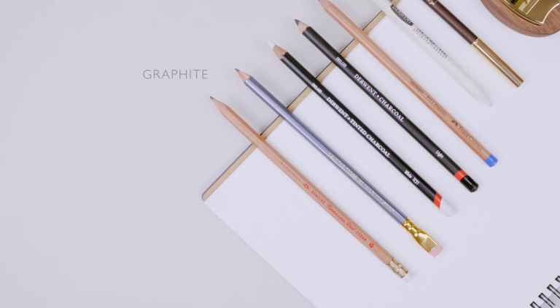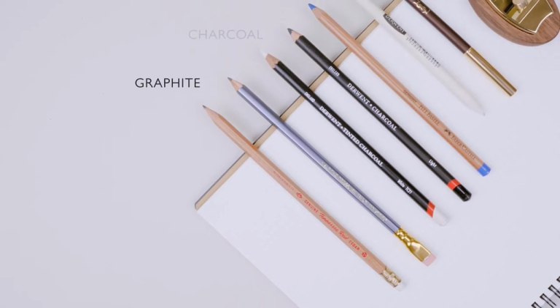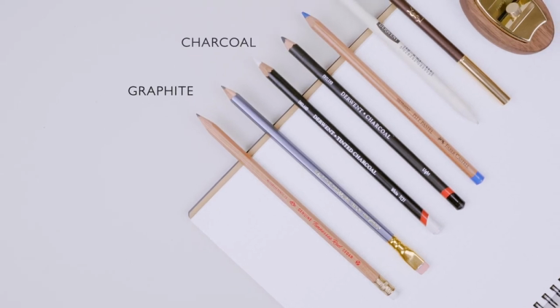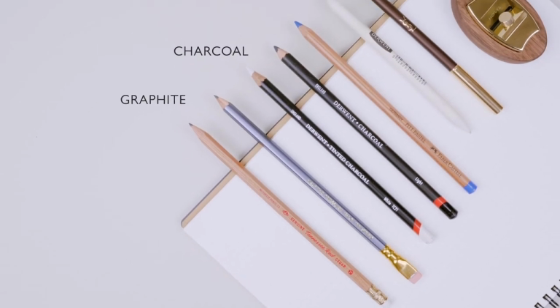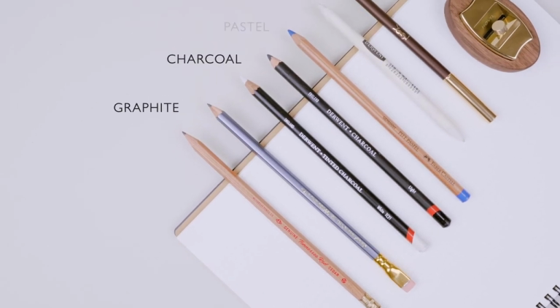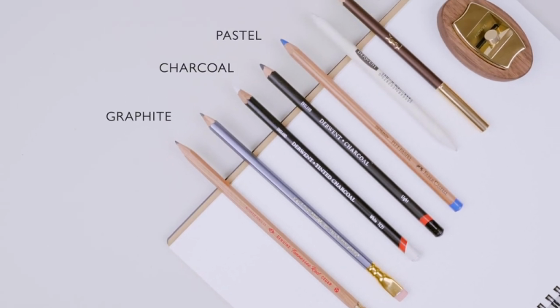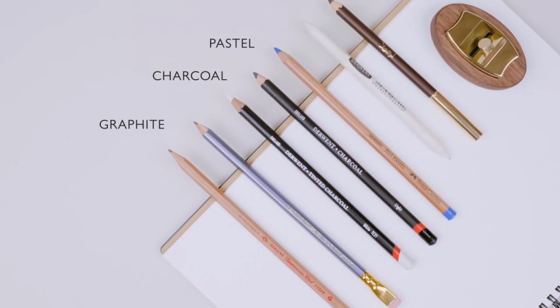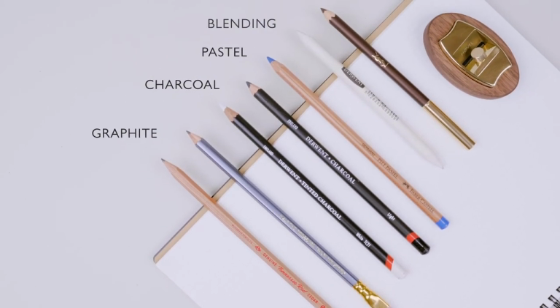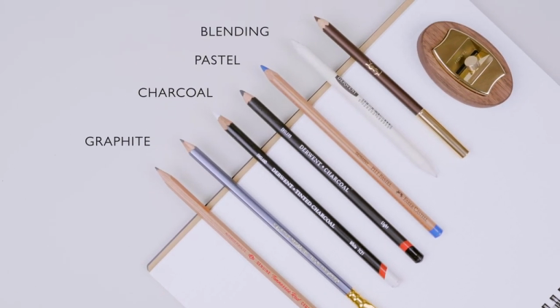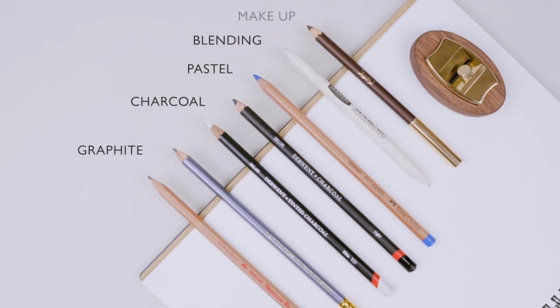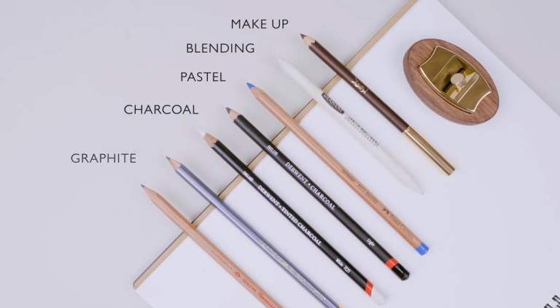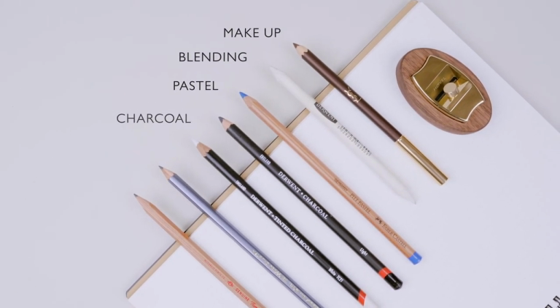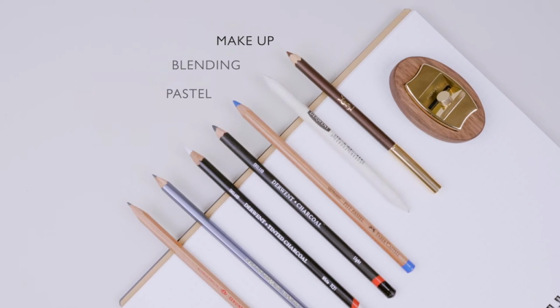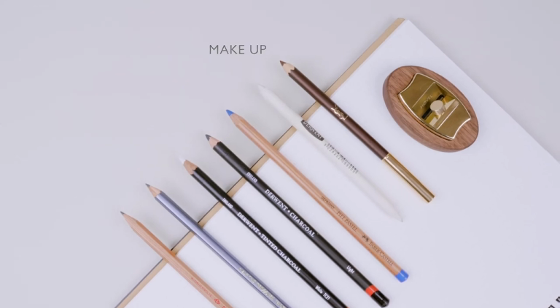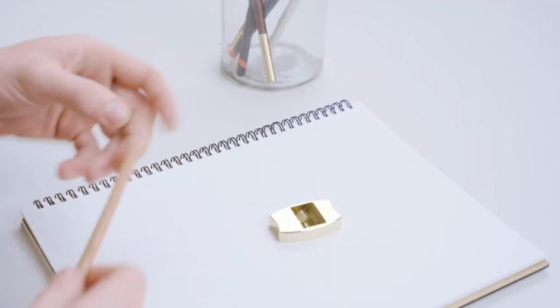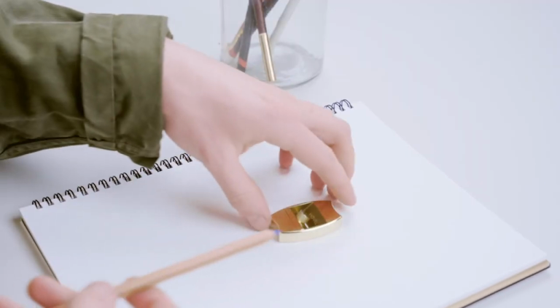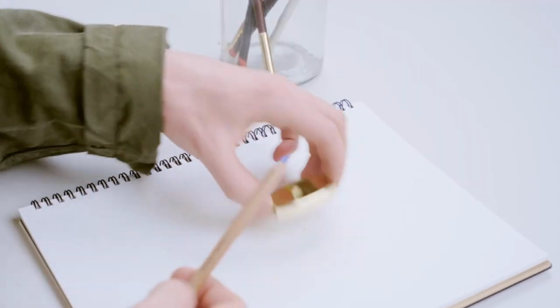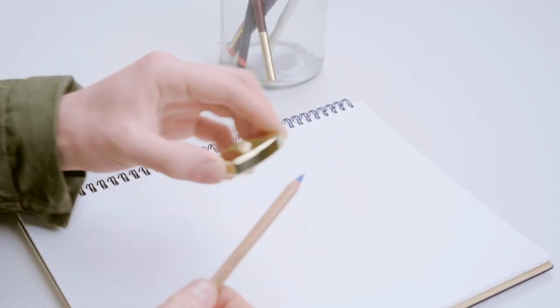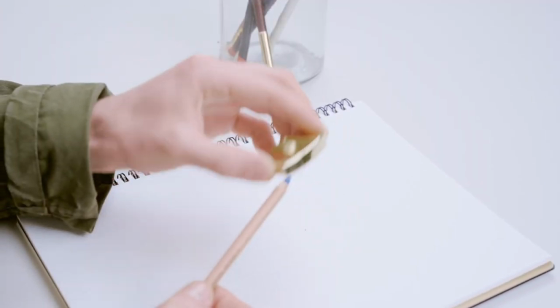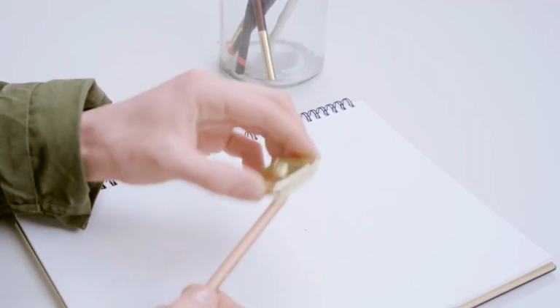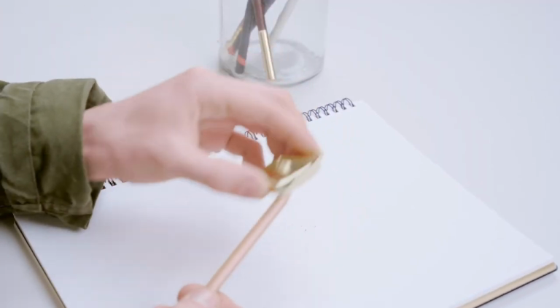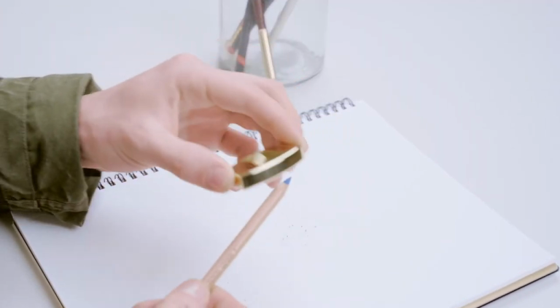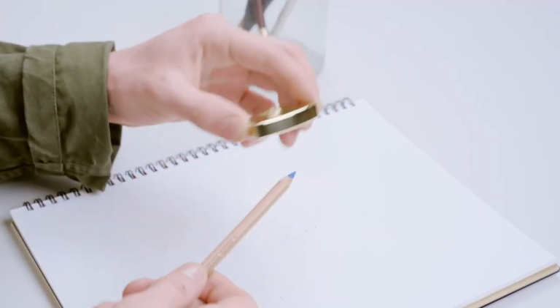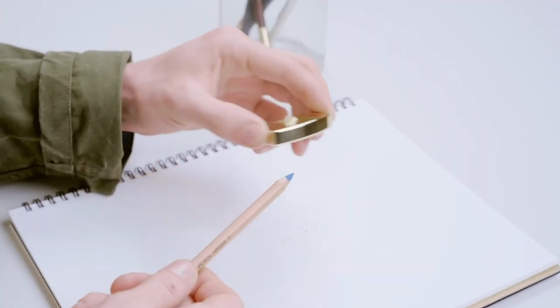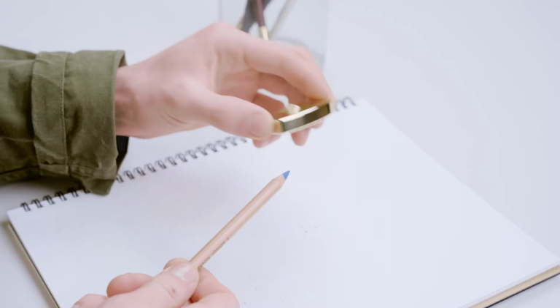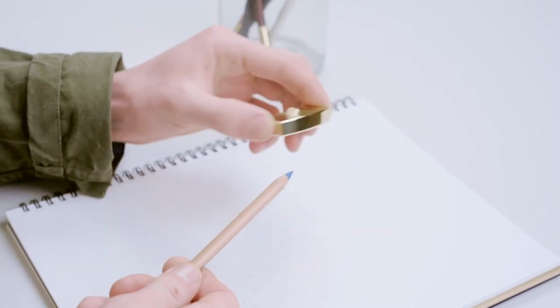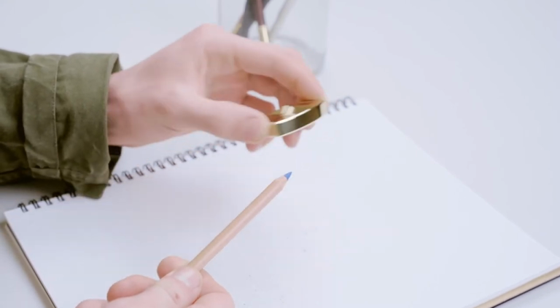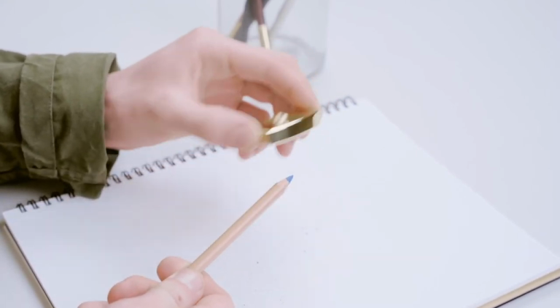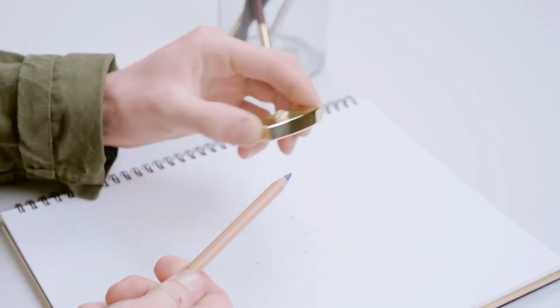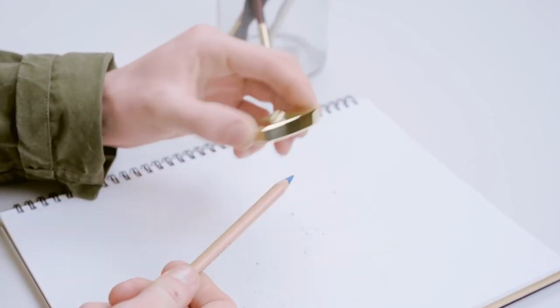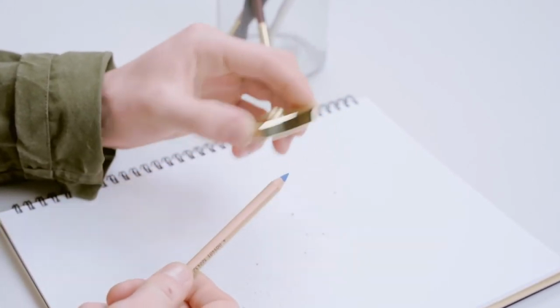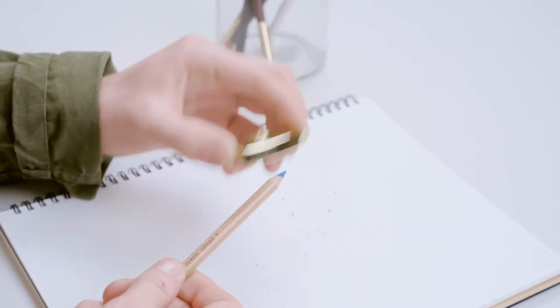Hovel can be used to sharpen any woodcase pencil including graphite, charcoal, pastel, blending, or even makeup pencils. This is a colored pastel pencil. You can see how neatly and finely Hovel shaves off layers of pastel and wood.